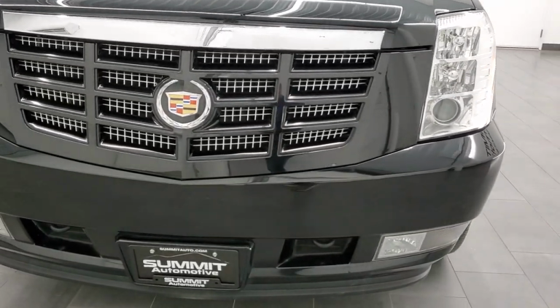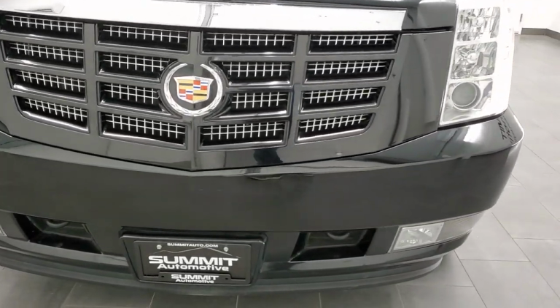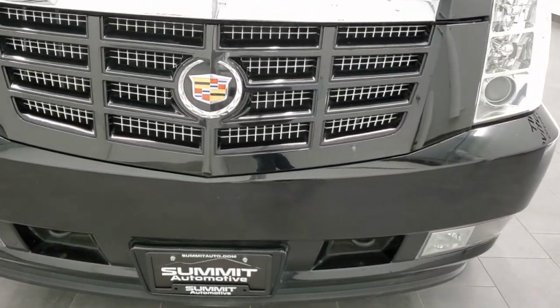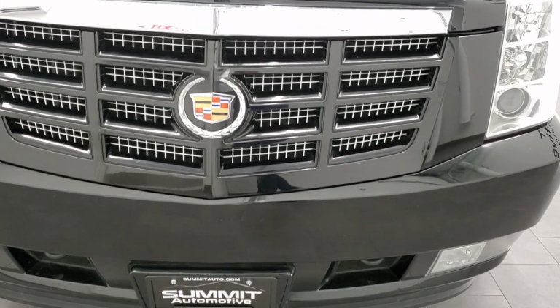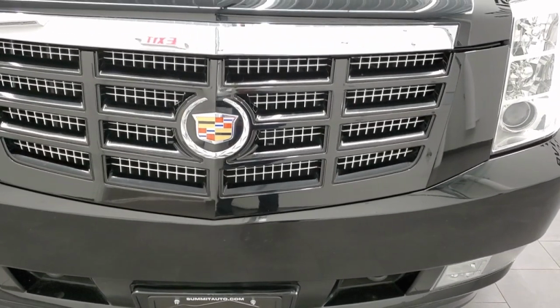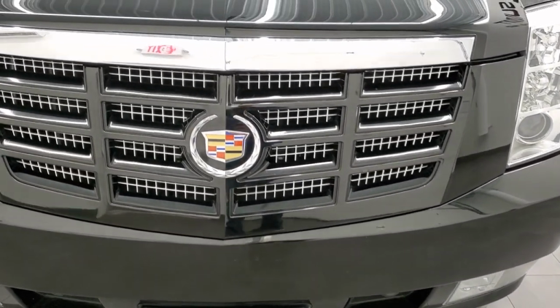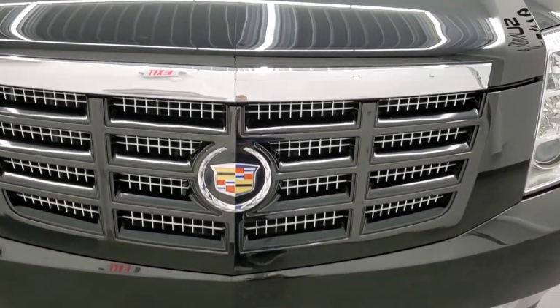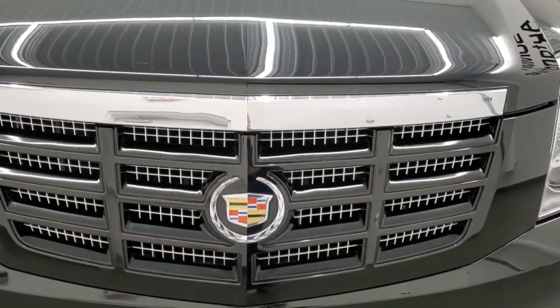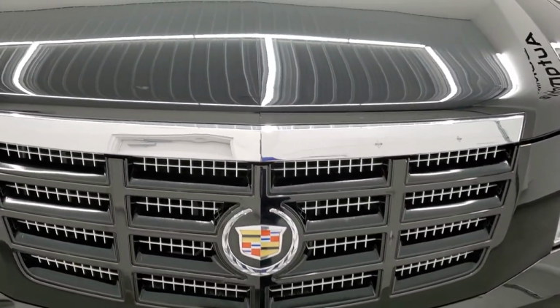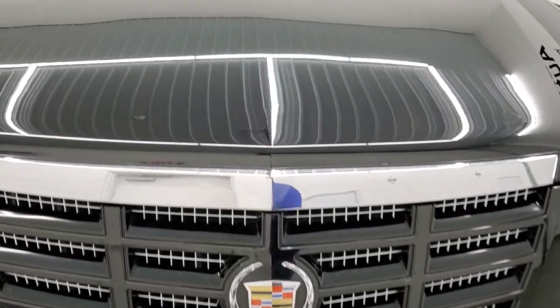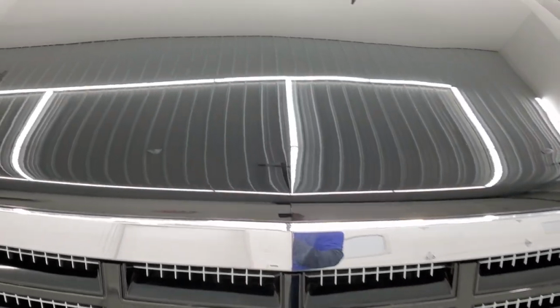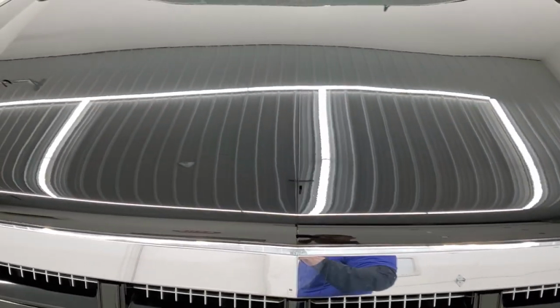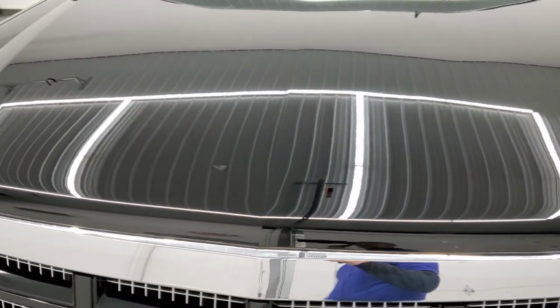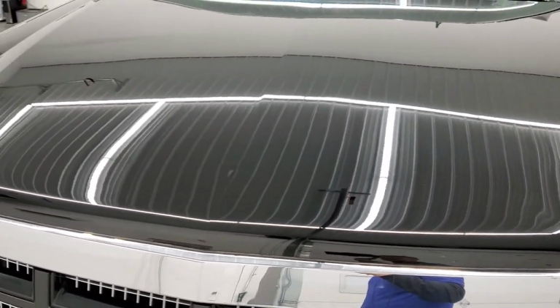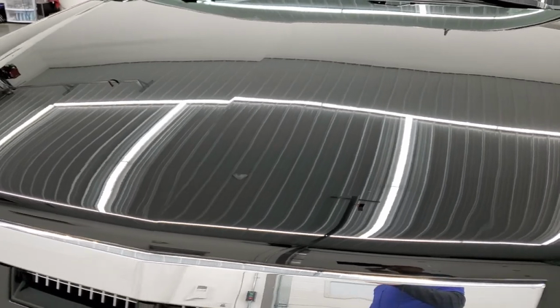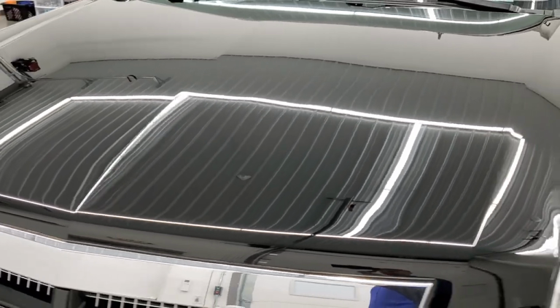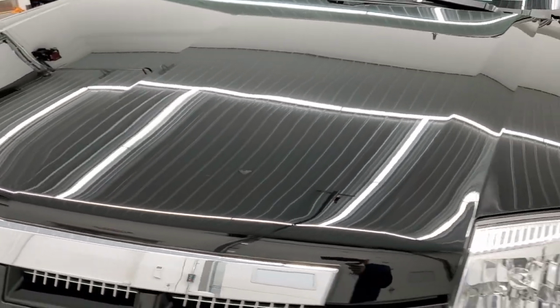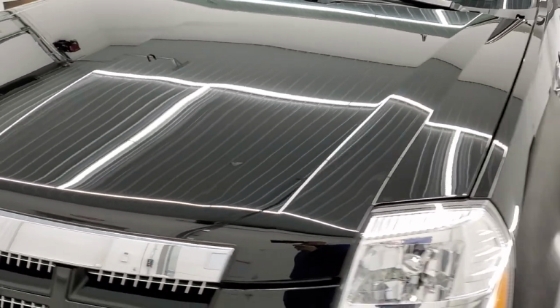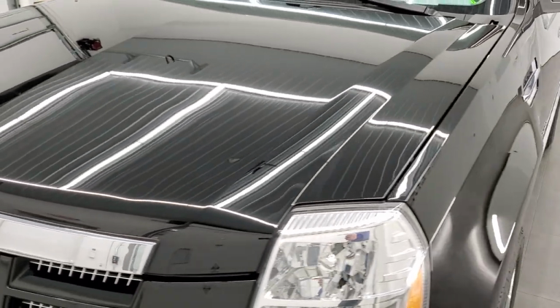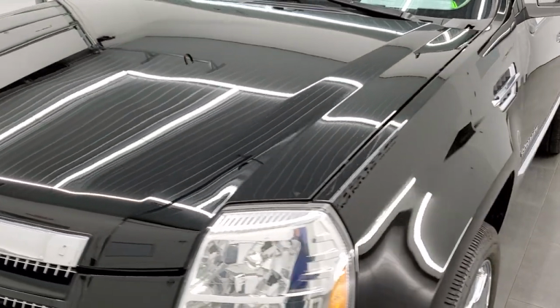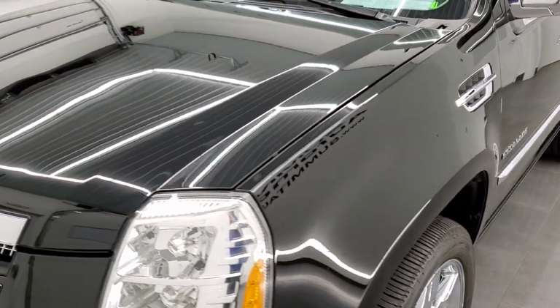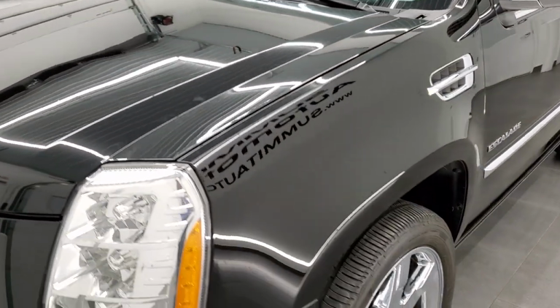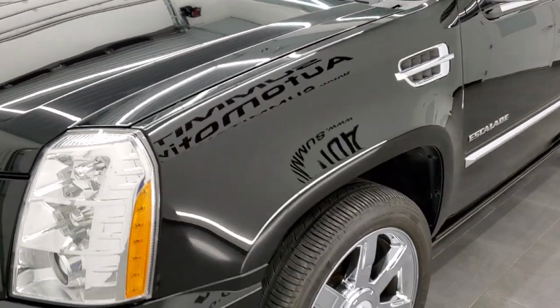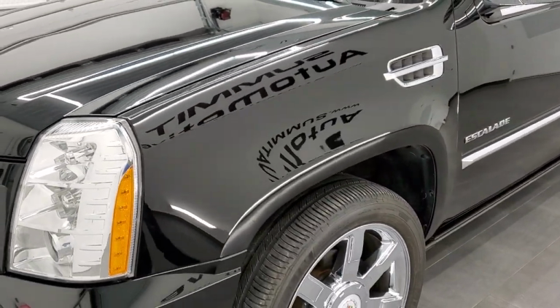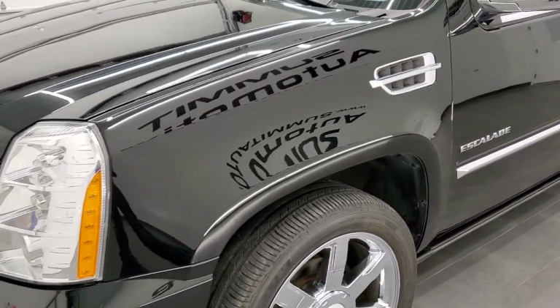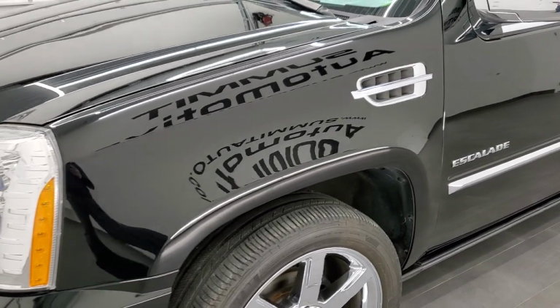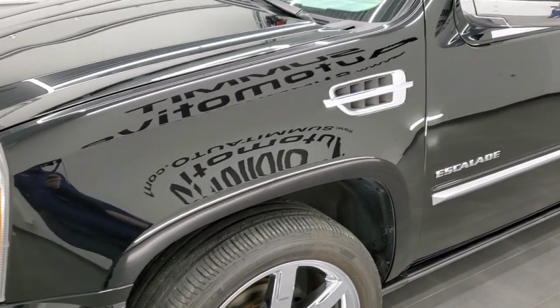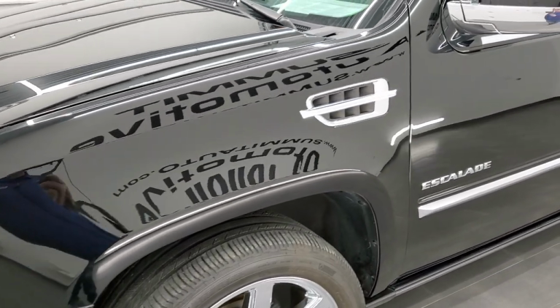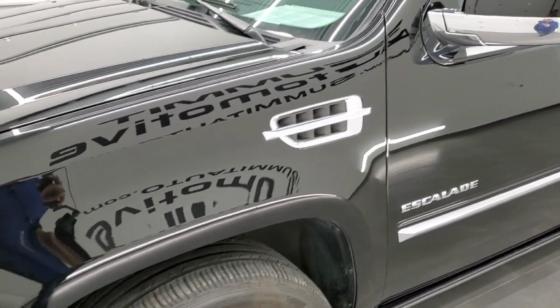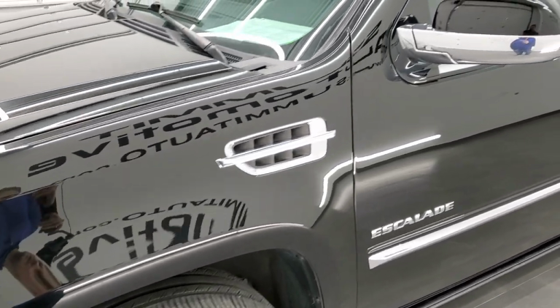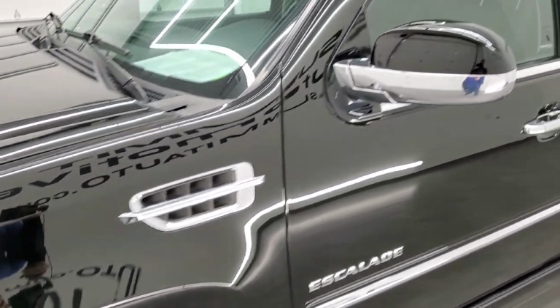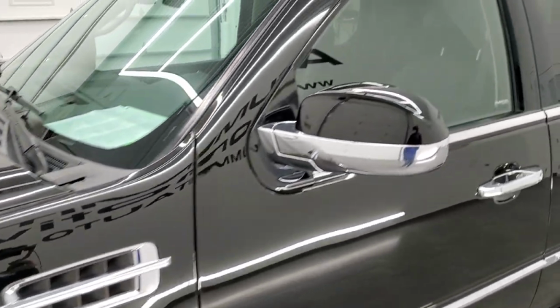We're going to go all the way around this vehicle — inside, out, underneath — start it up and take a look under the hood. Black Raven is the color, and we shoot all of our videos in 1080p 60 frames per second.